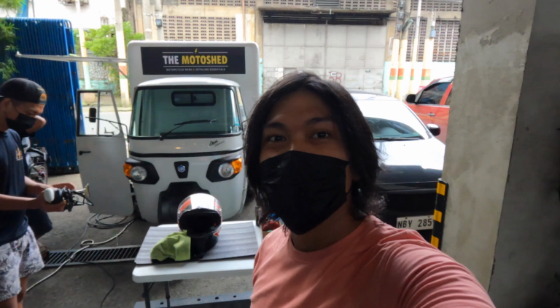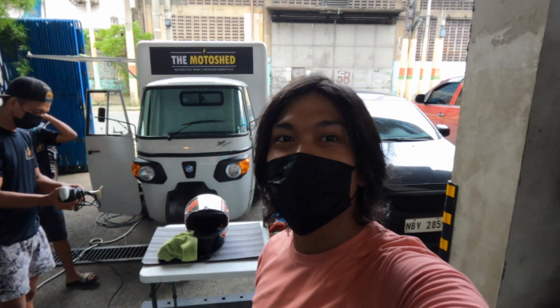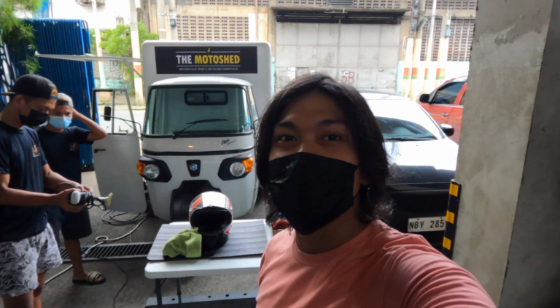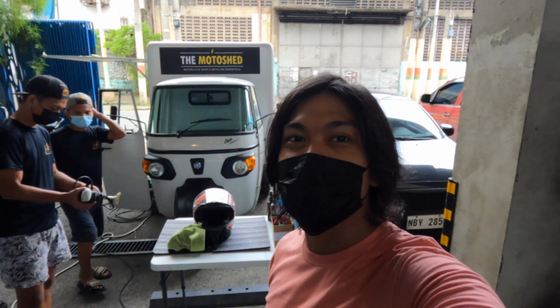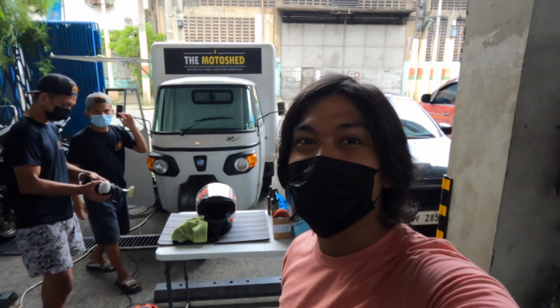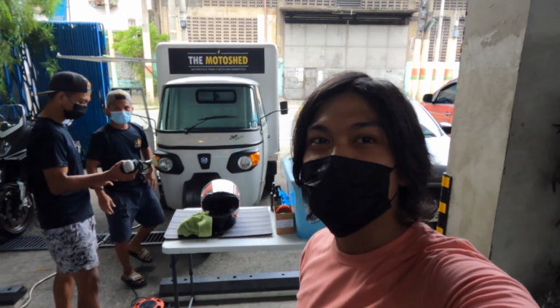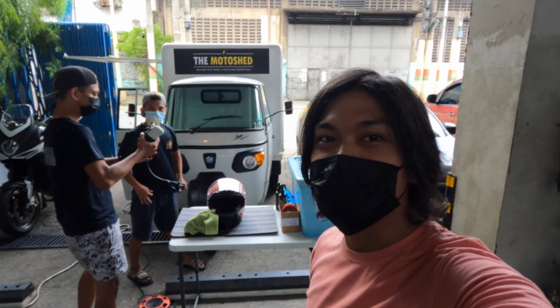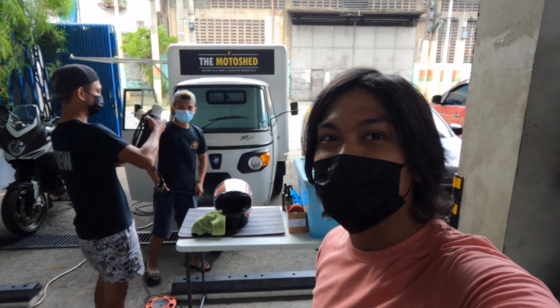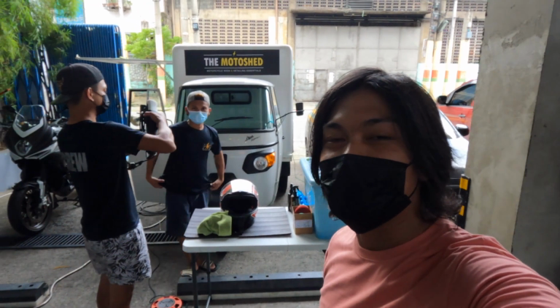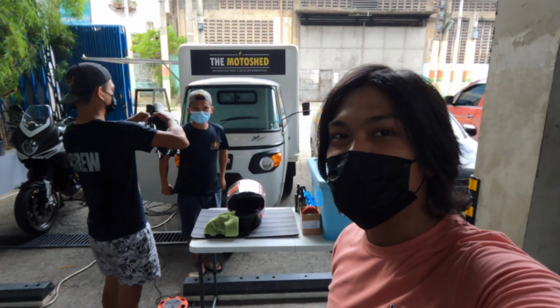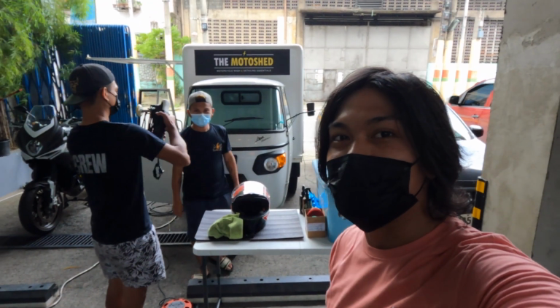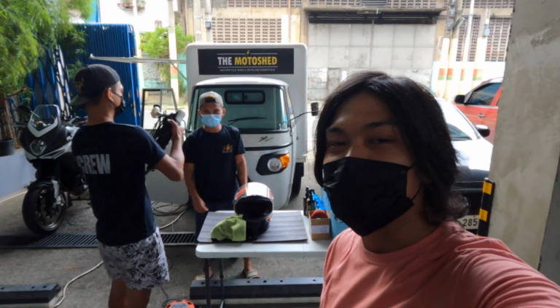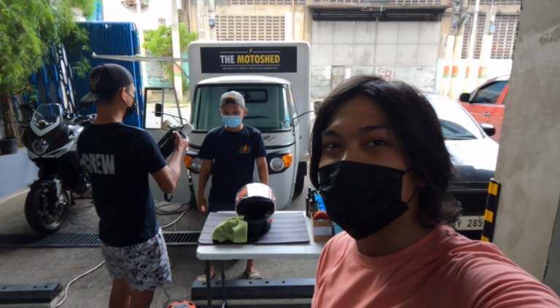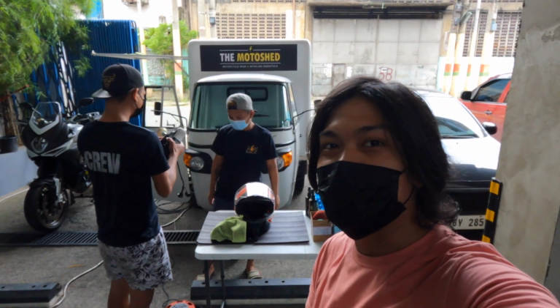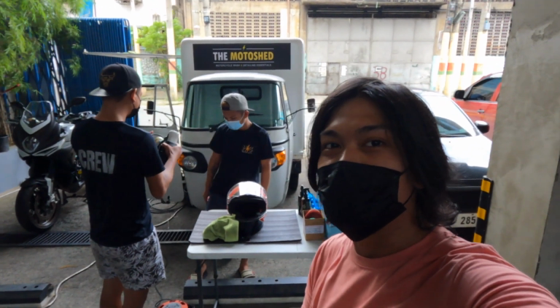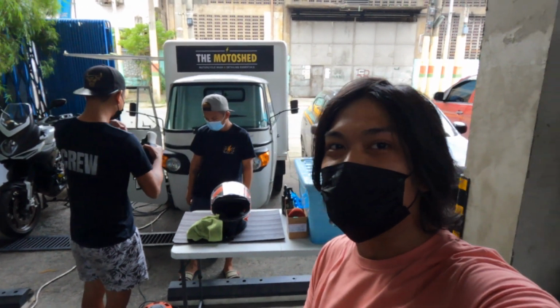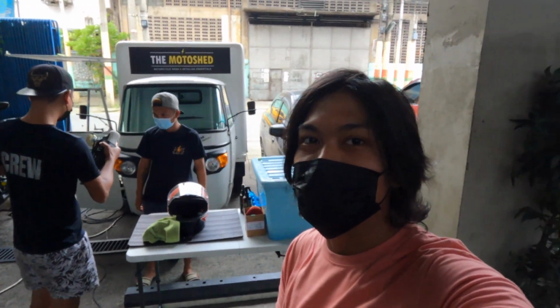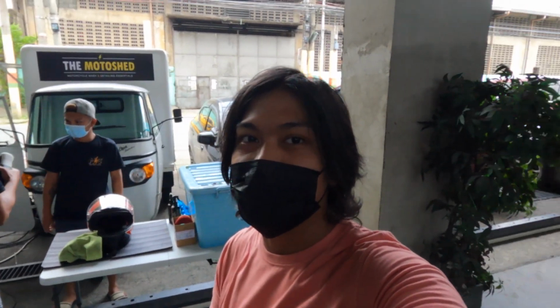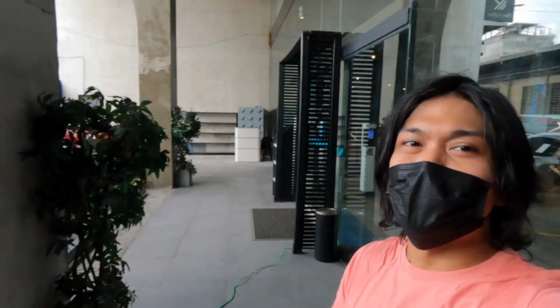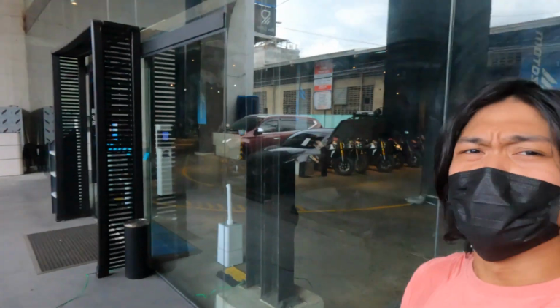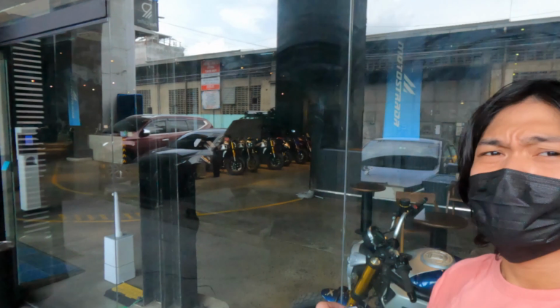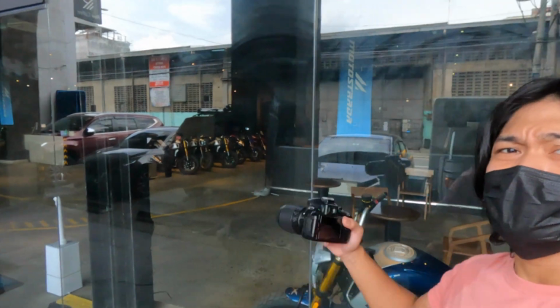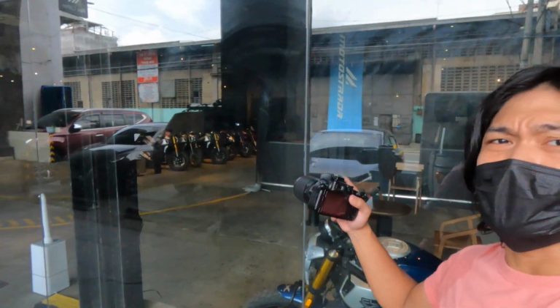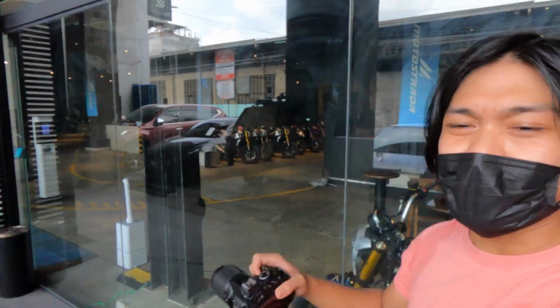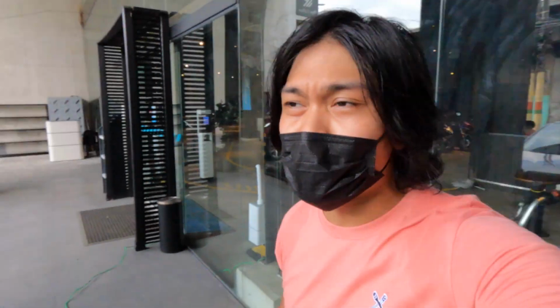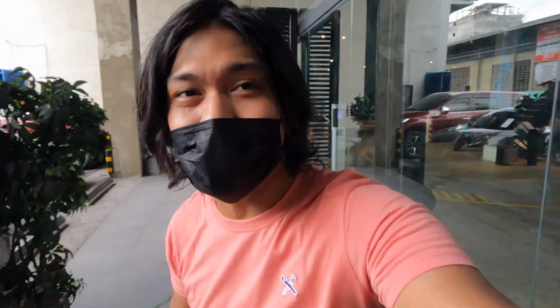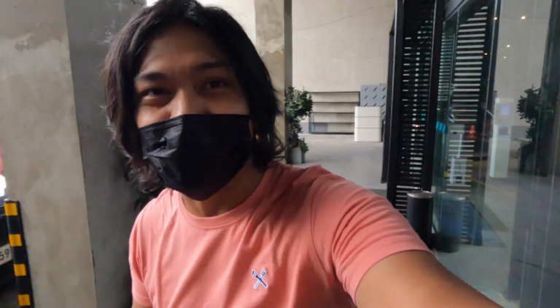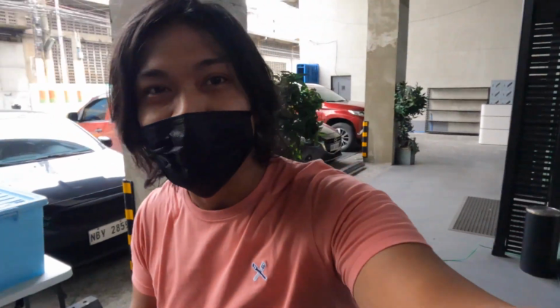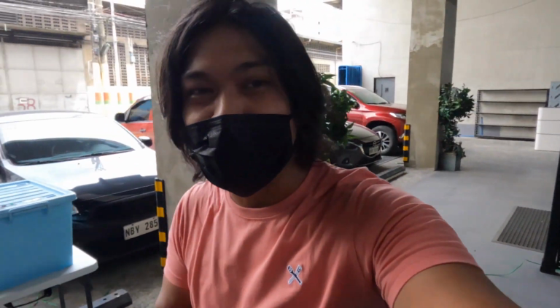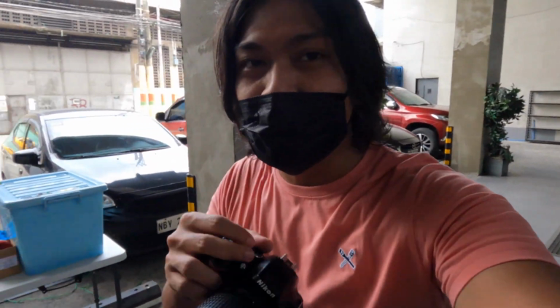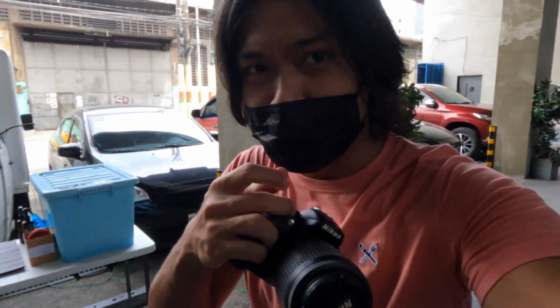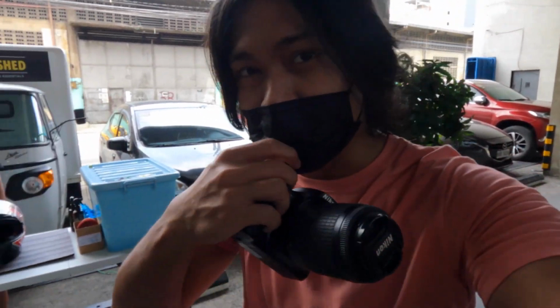What's up guys, over here in Motostrada, also known as the CFMoto MV Agusta showroom, that's right behind me. So we have here the pop-up Motoshed.